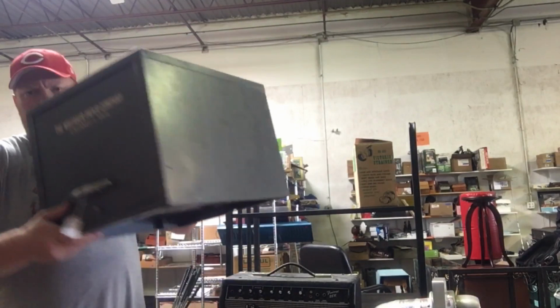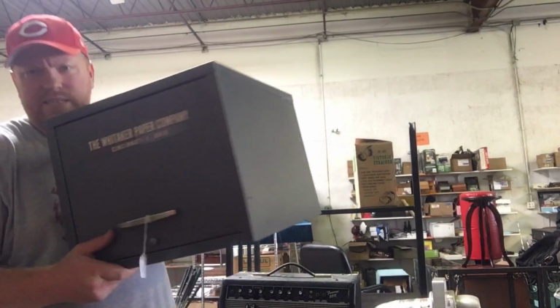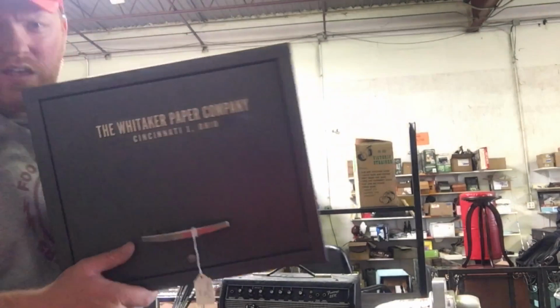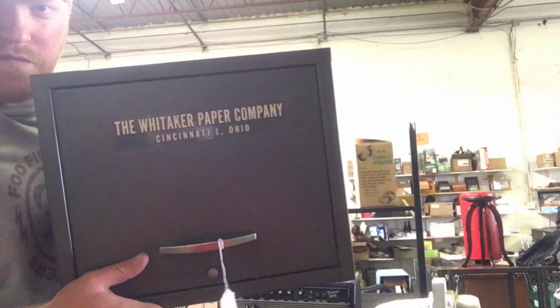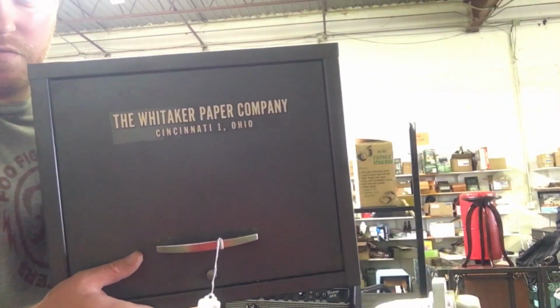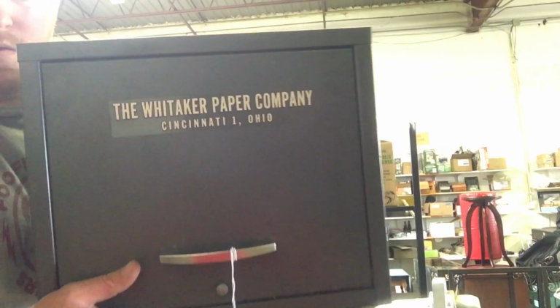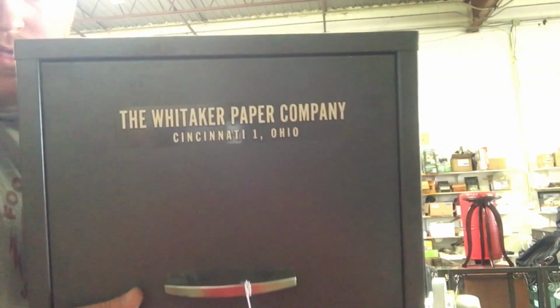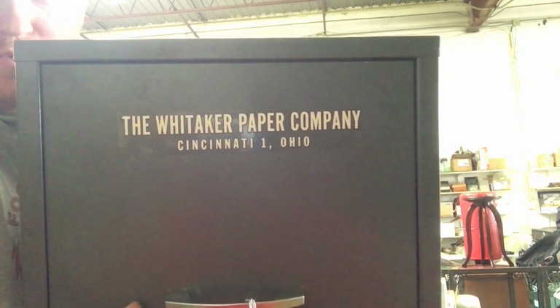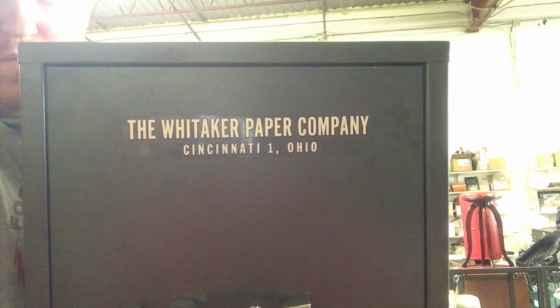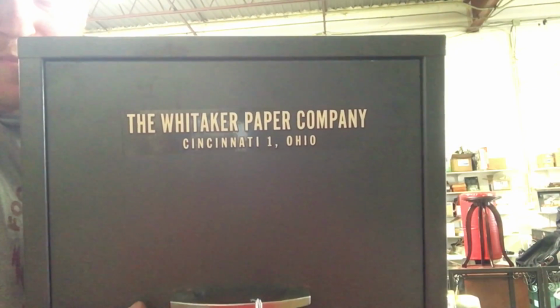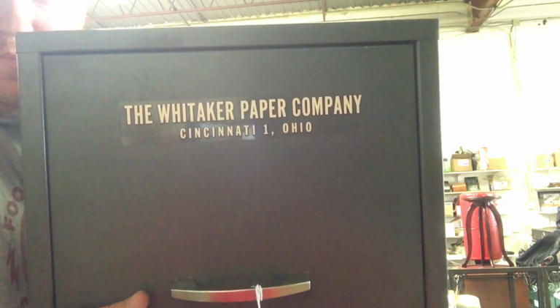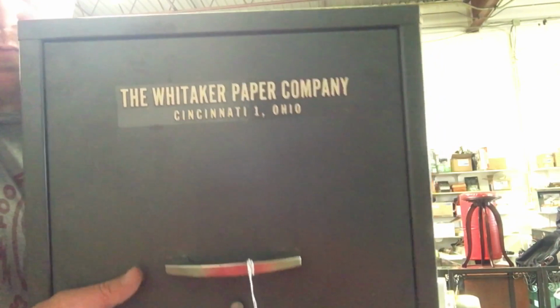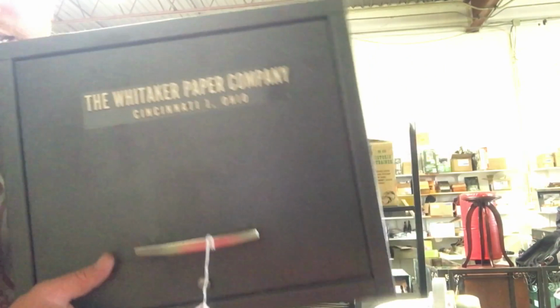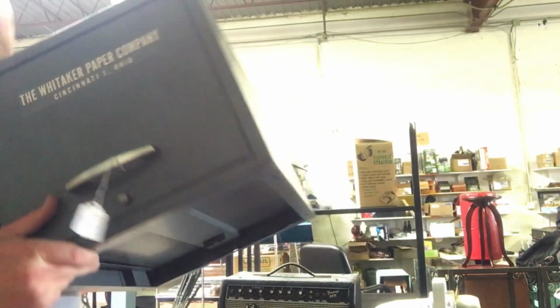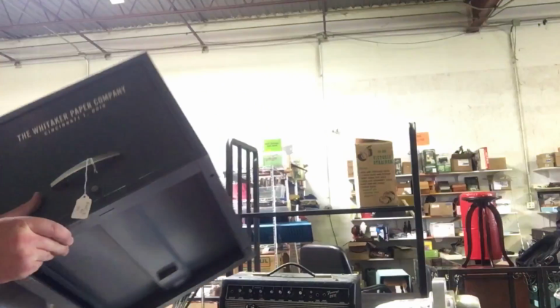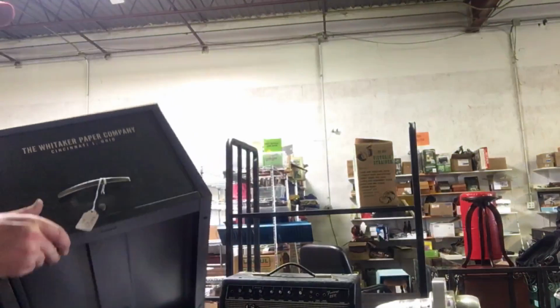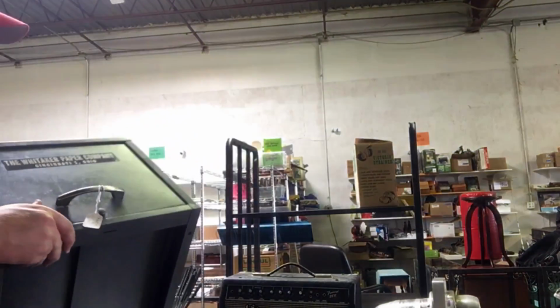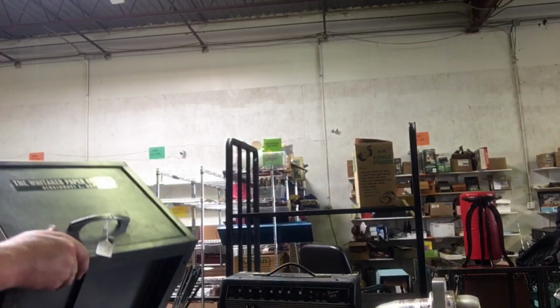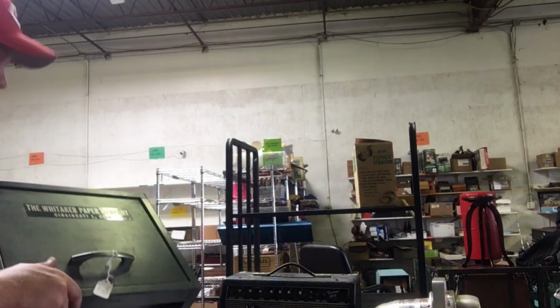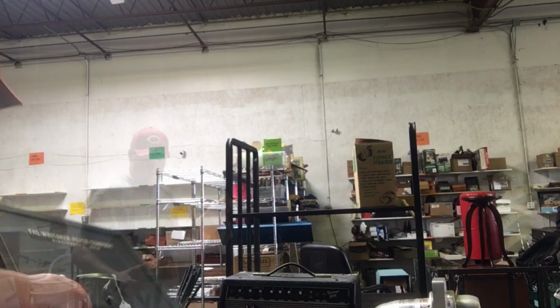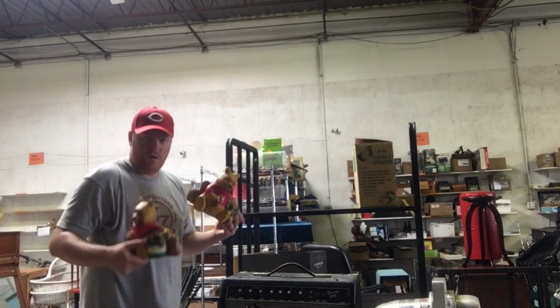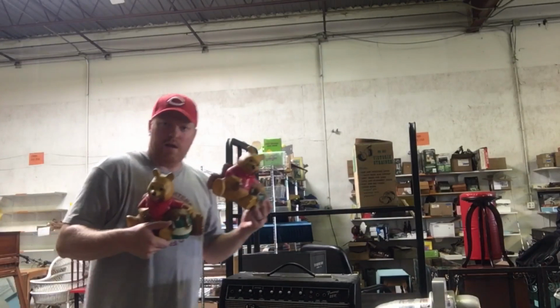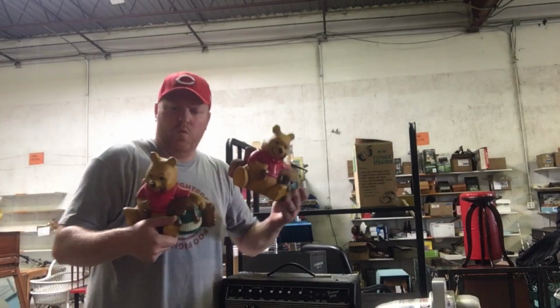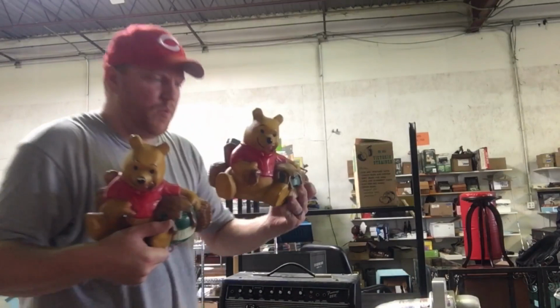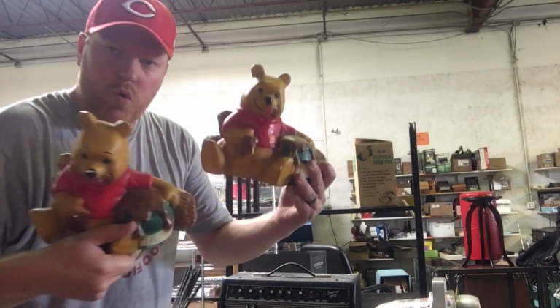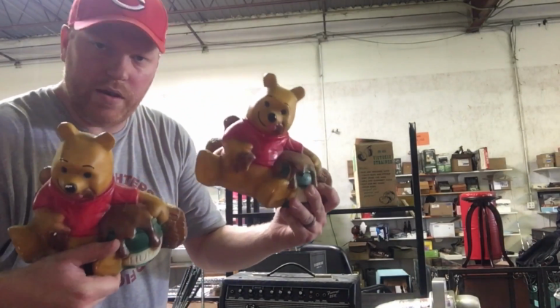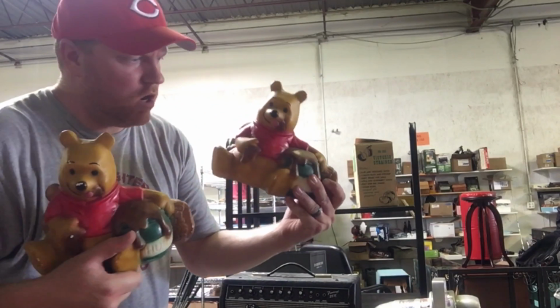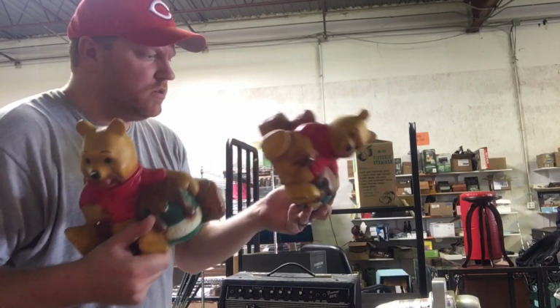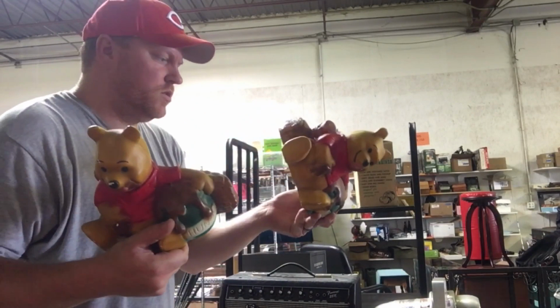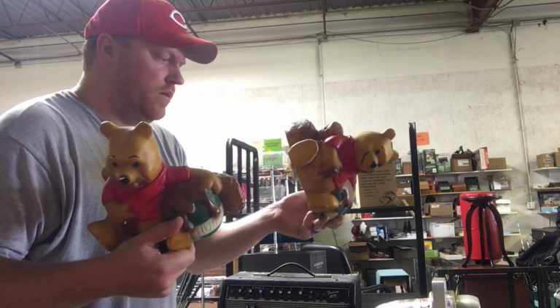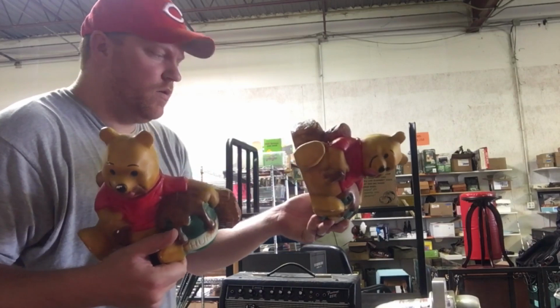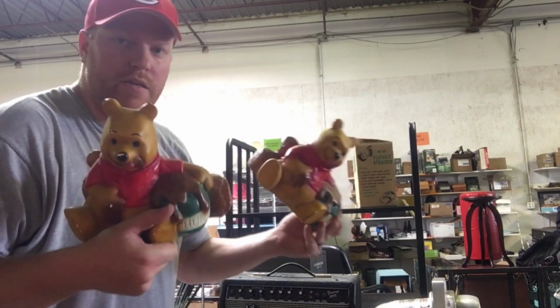Got this cabinet for $5 — it's marked the Whittaker Paper Company from Cincinnati. Any kind of old advertising stuff always does well. Also got a couple Winnie the Pooh coin jars — I think they're ceramic. They were a buck each.